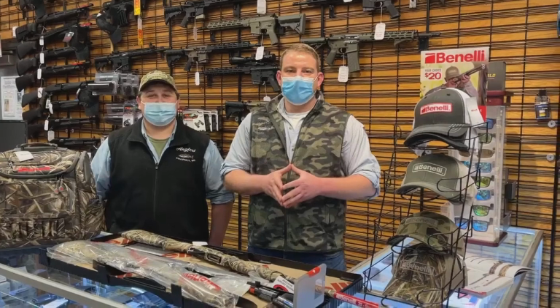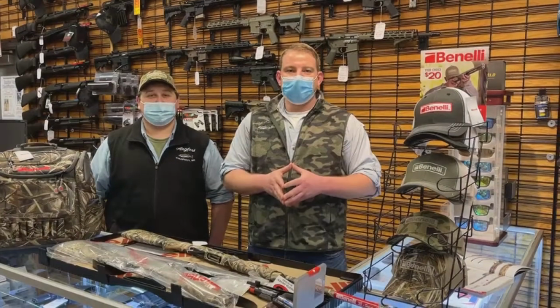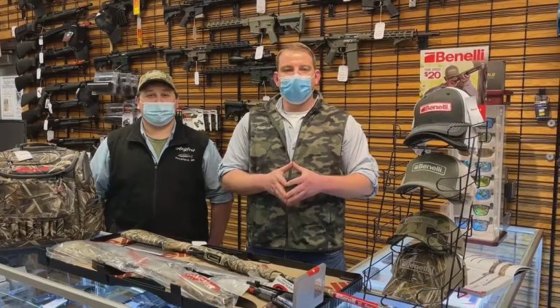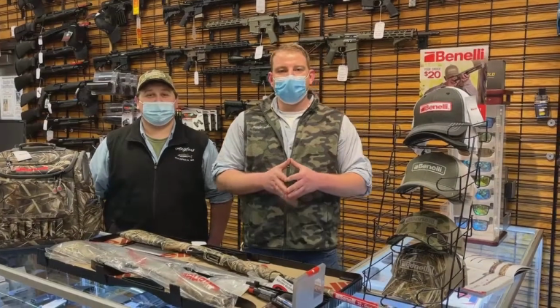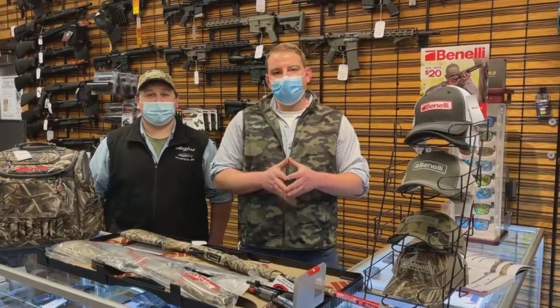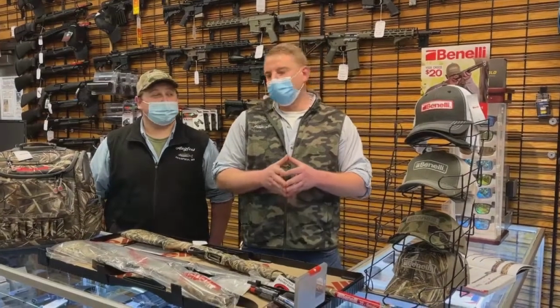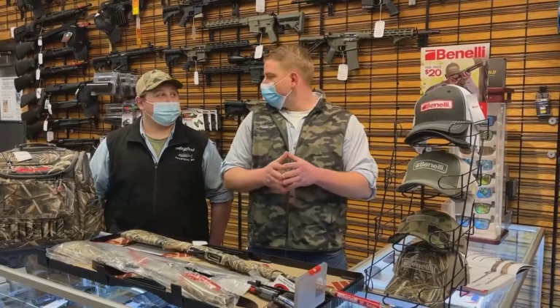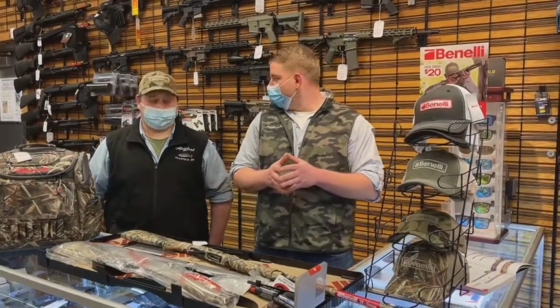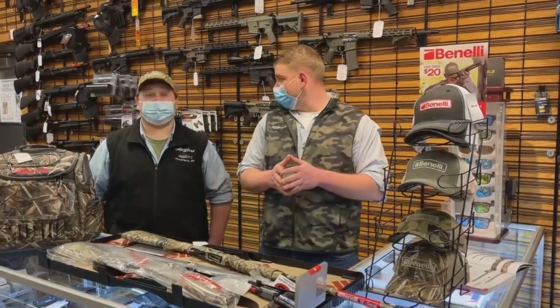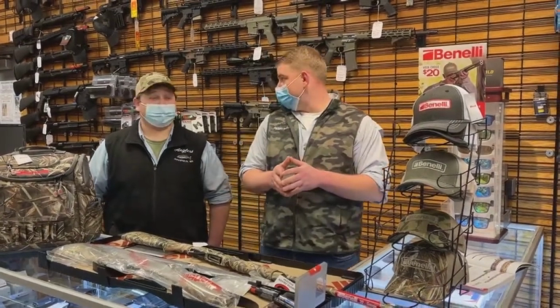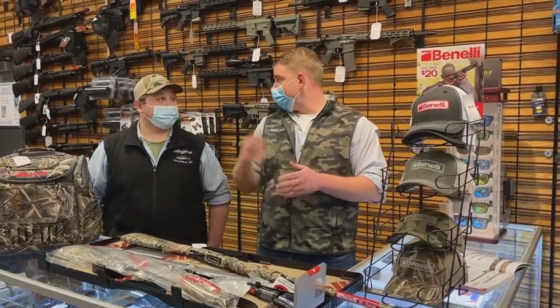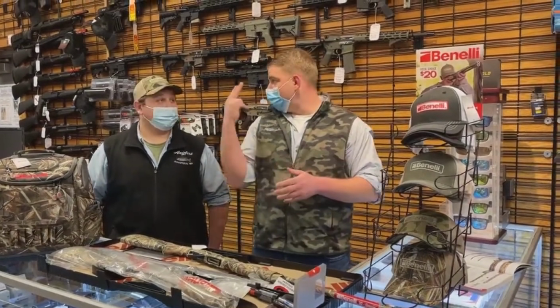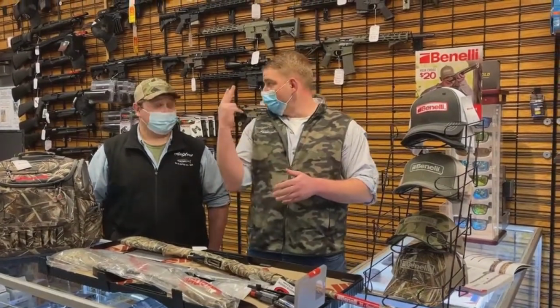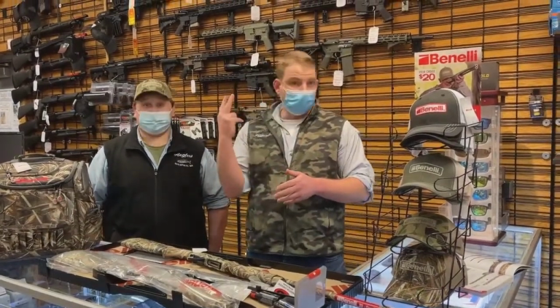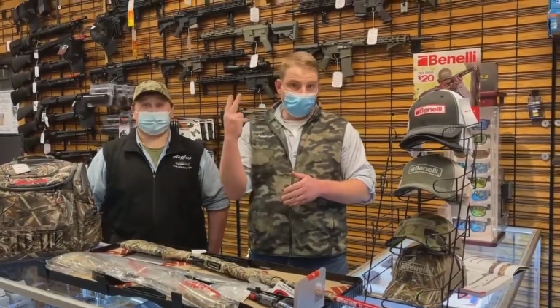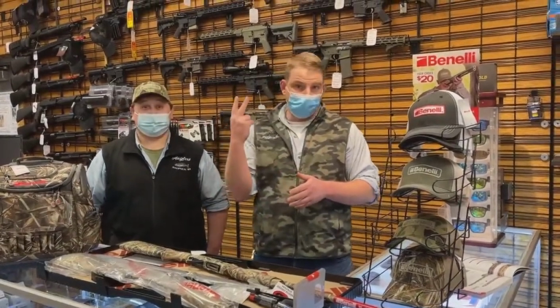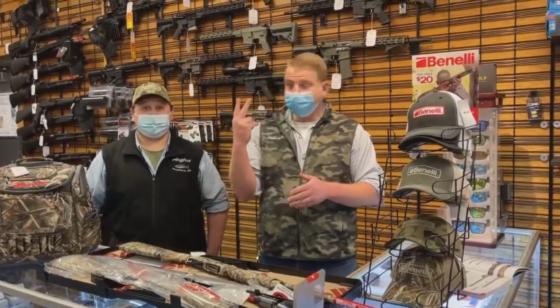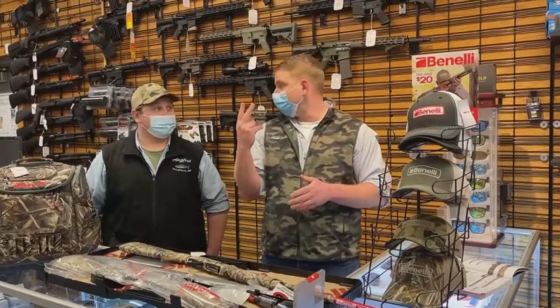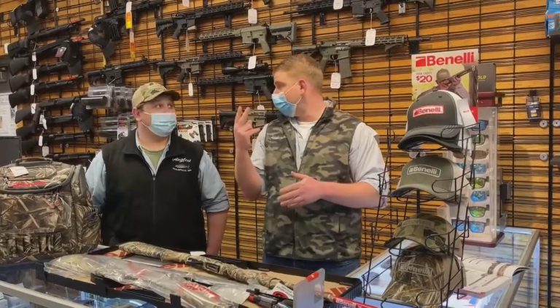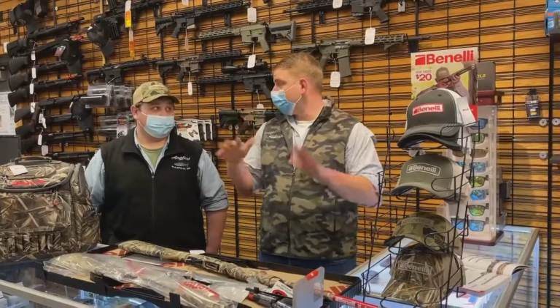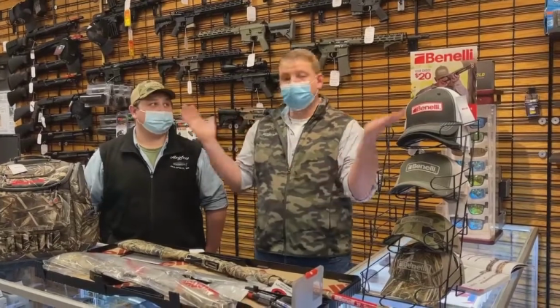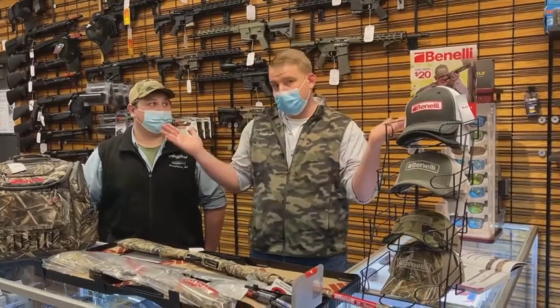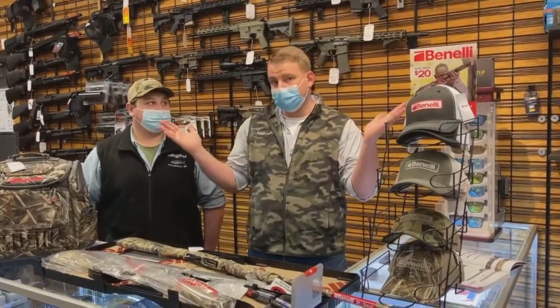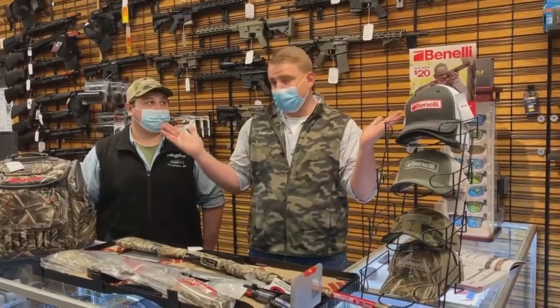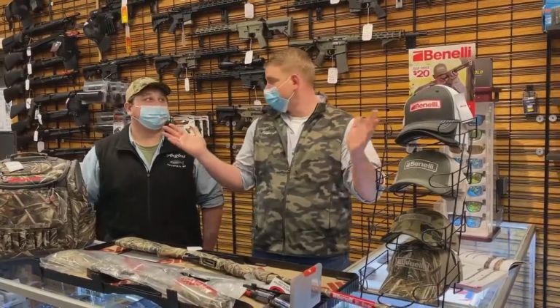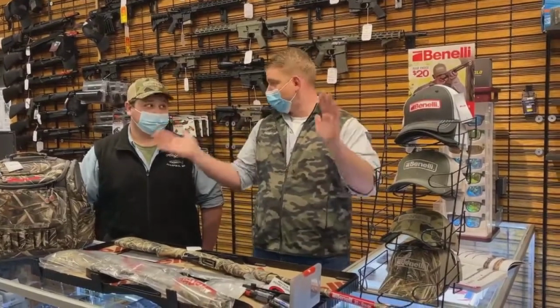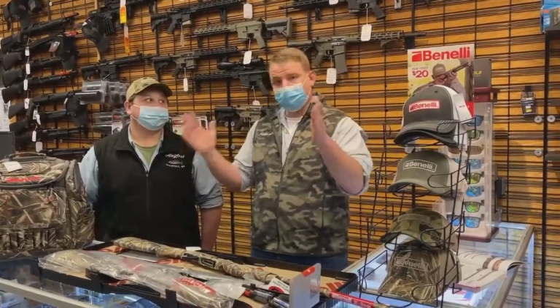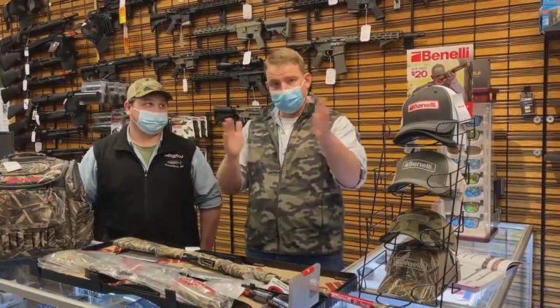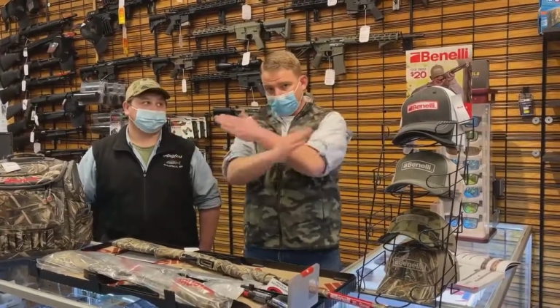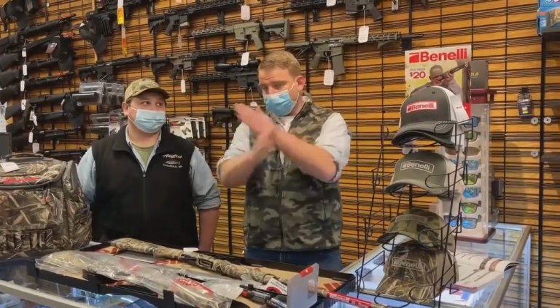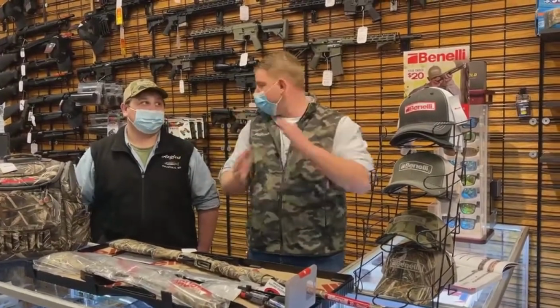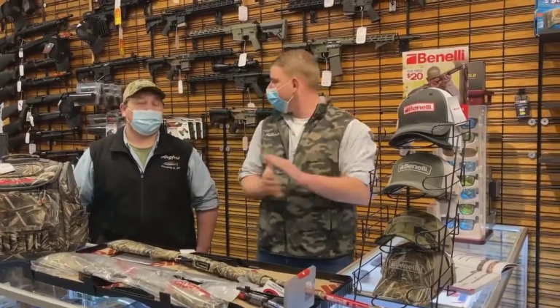Good morning everybody. Thank you for tuning in. Today is day two of gun week, so we're very excited. That means we have five days left, just for those of you who want to do the math there.